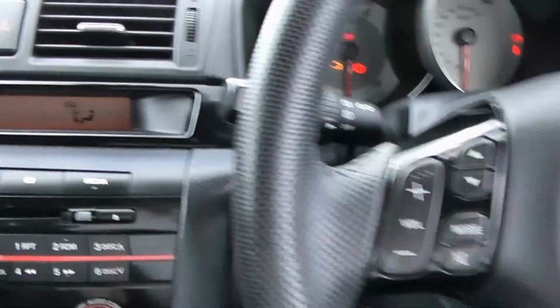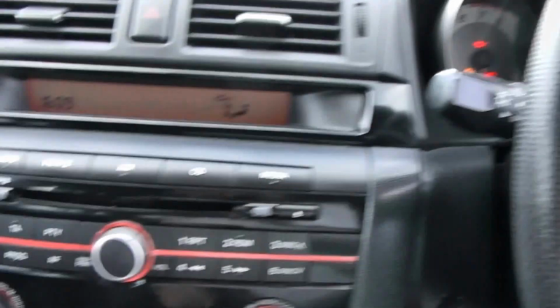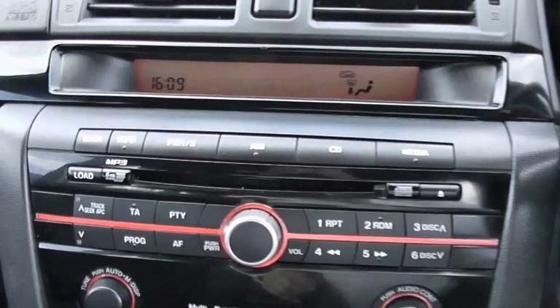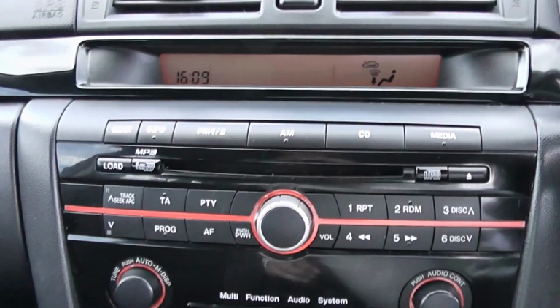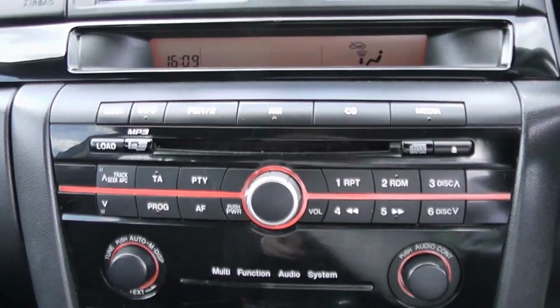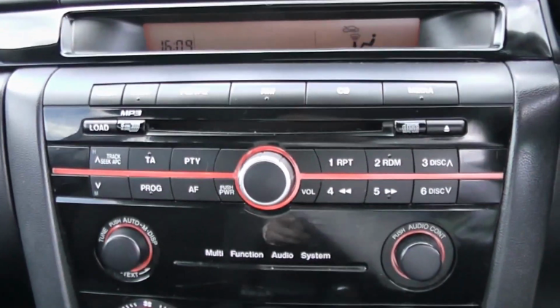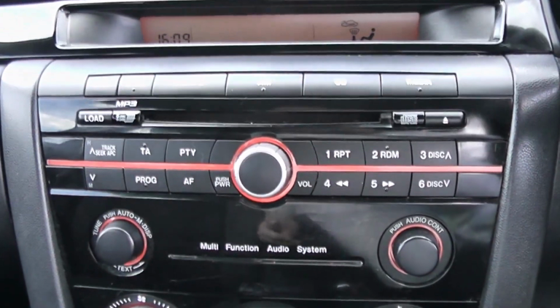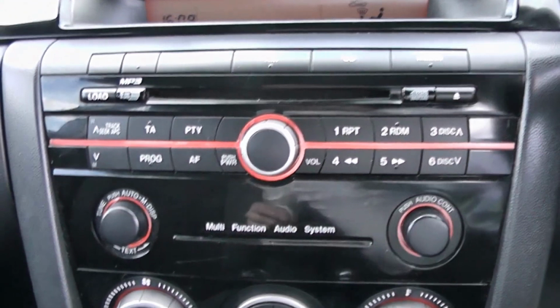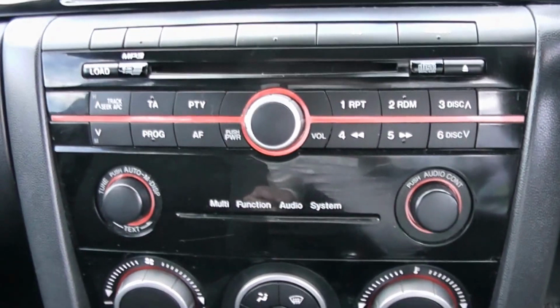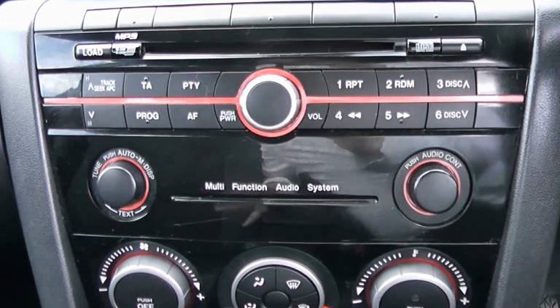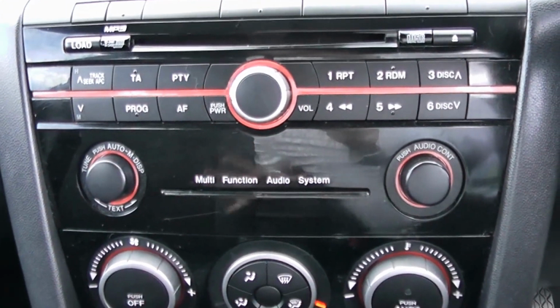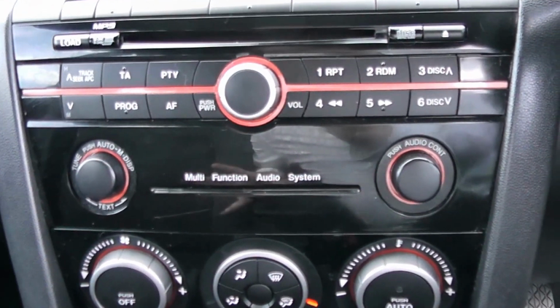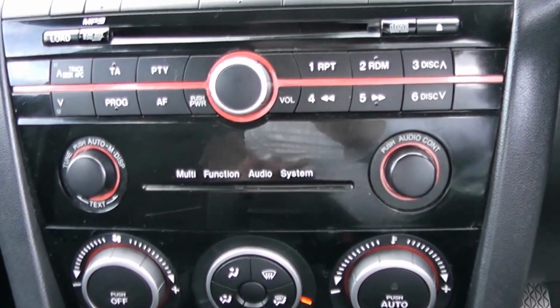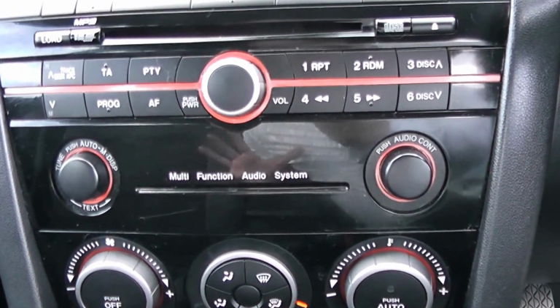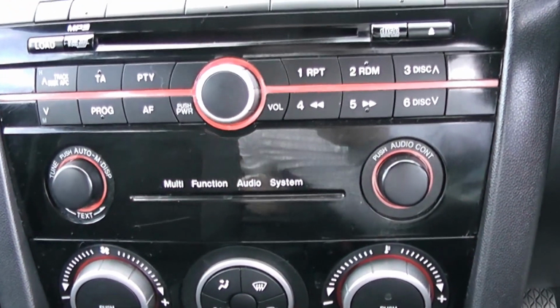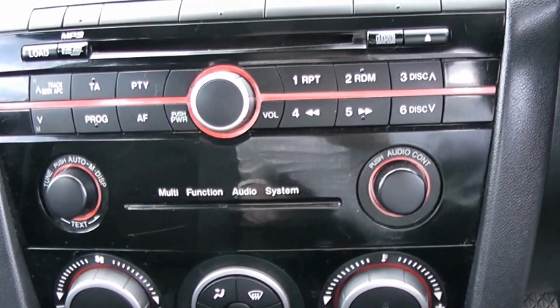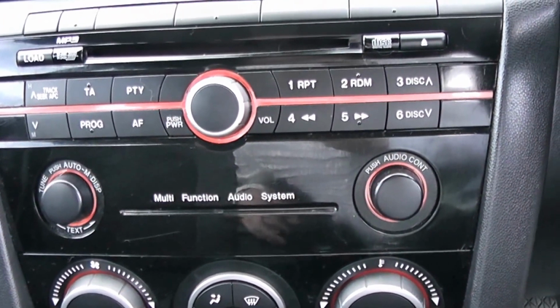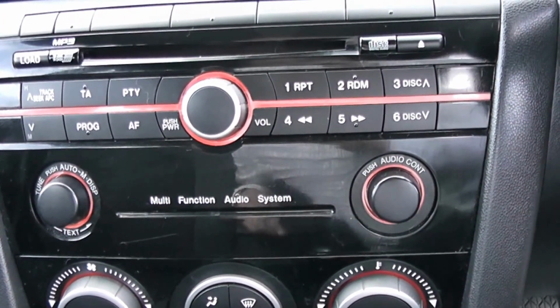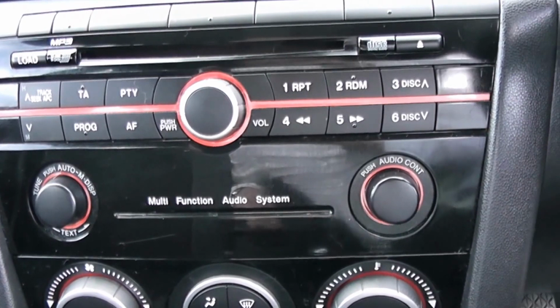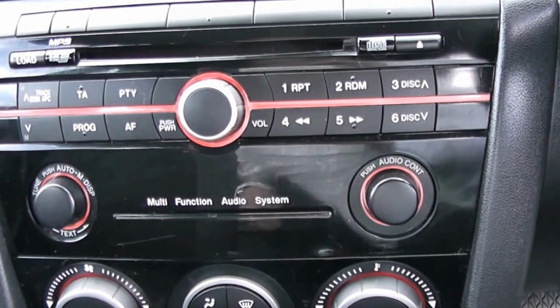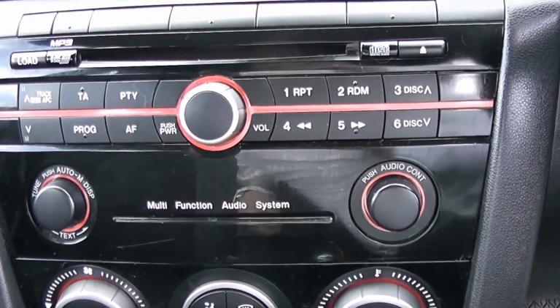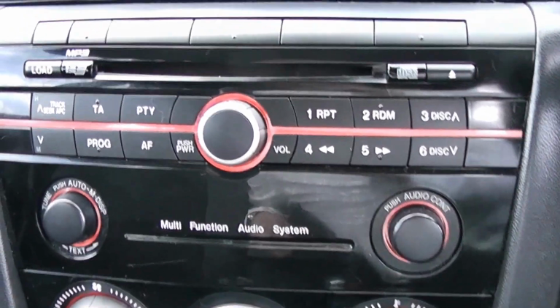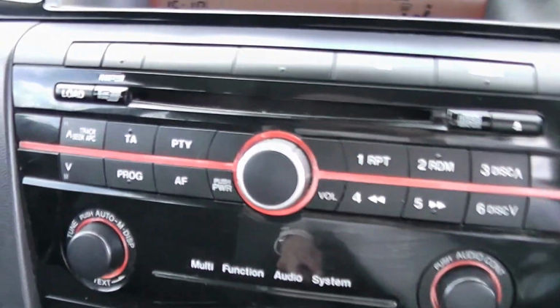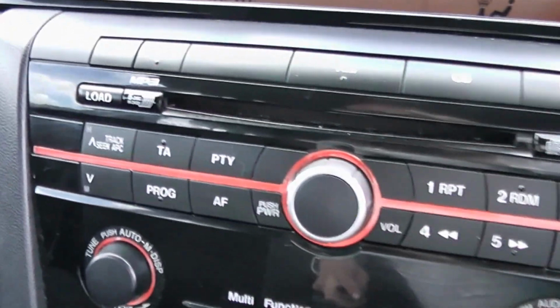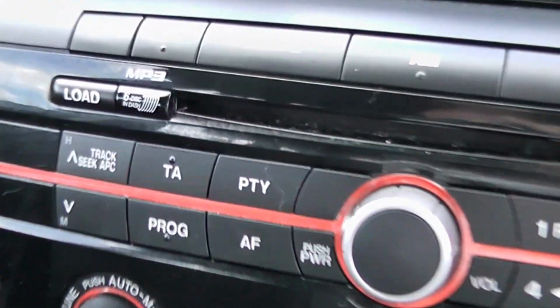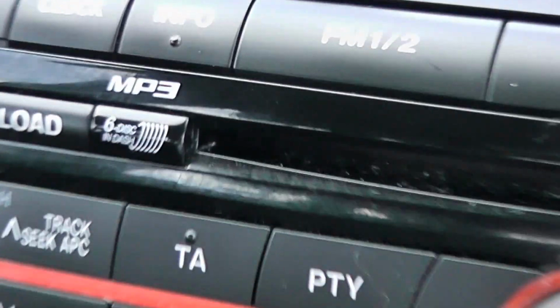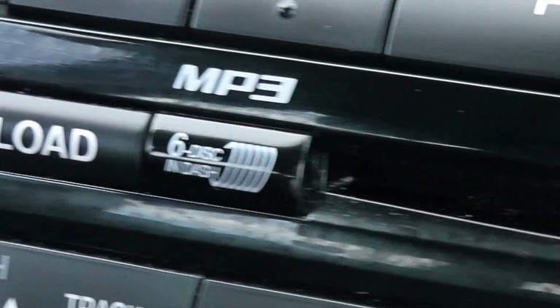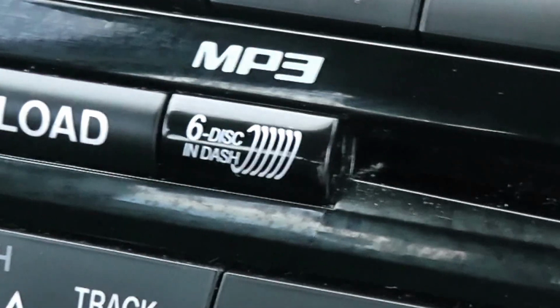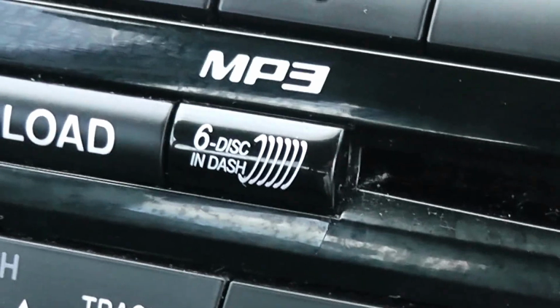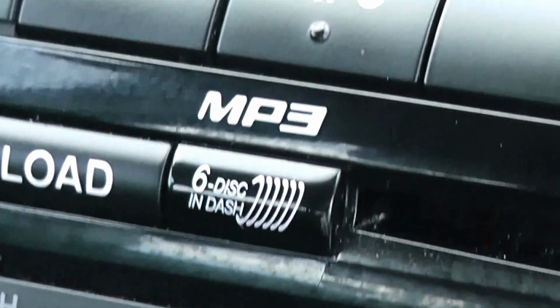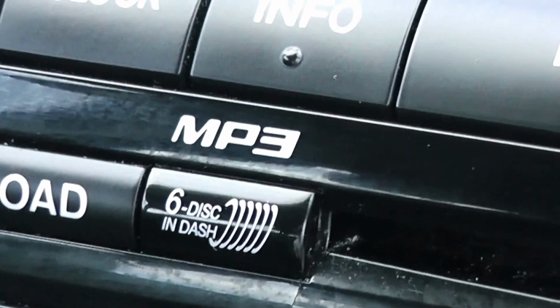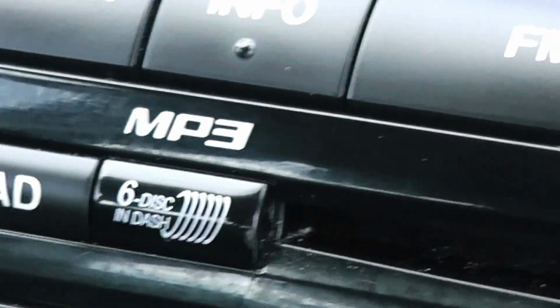Across the centre console, we have this rather nice piano black, red inlay dashboard. Very sporty, very stylish — I love this, I think it's fantastic. There's a single CD player, but a little bit special: it's actually a 6-disc load-in dash system.